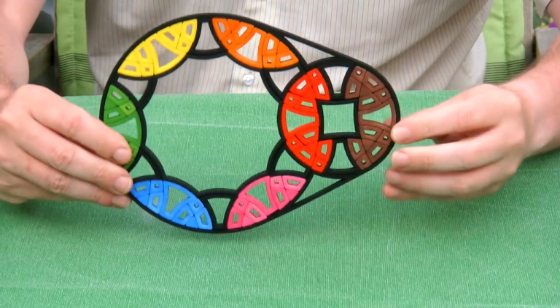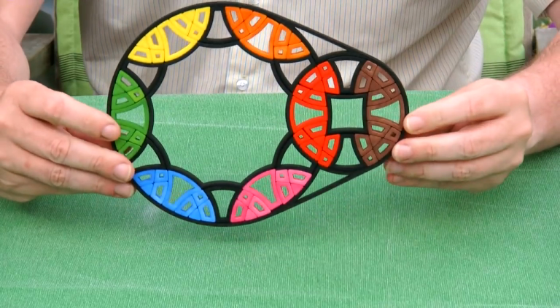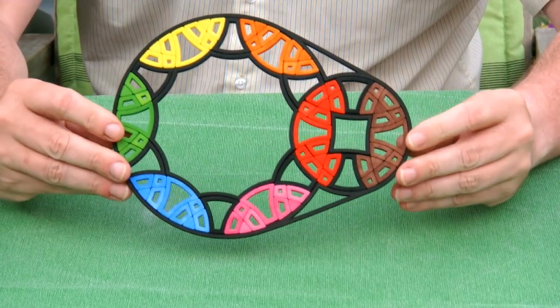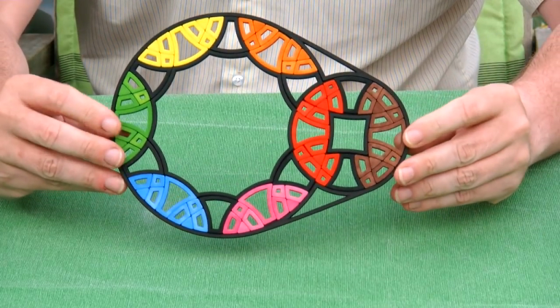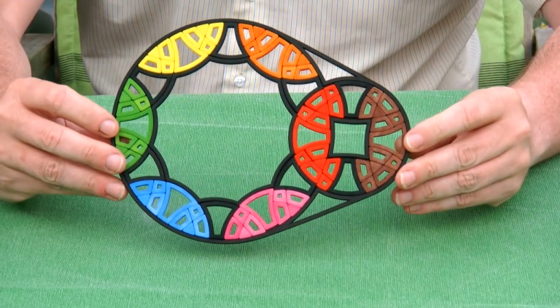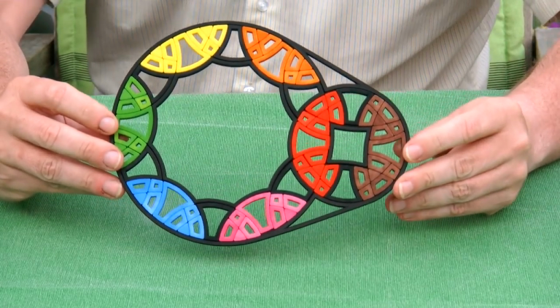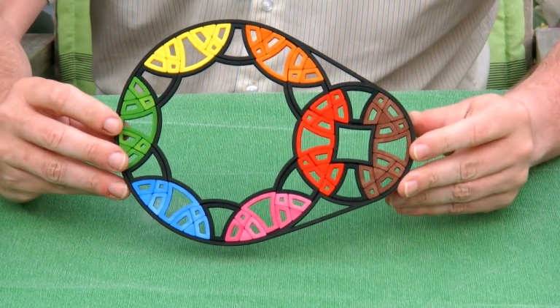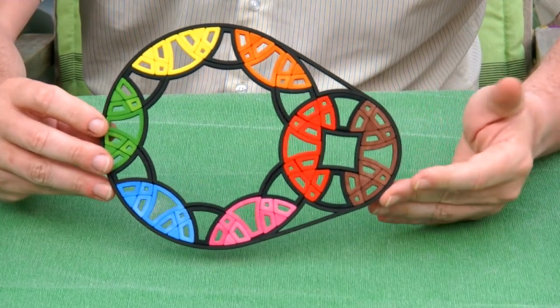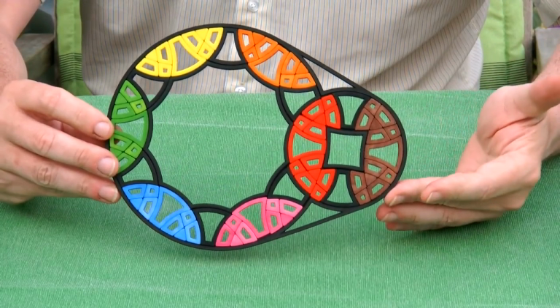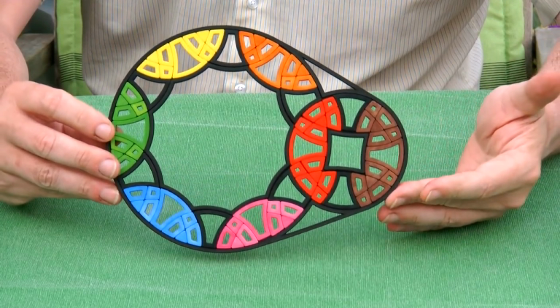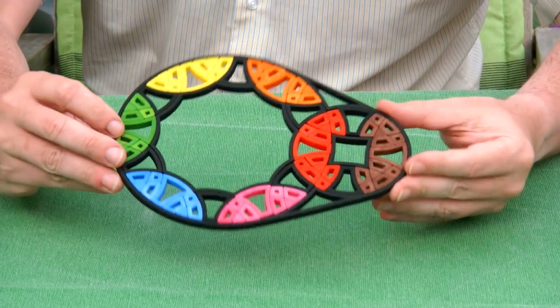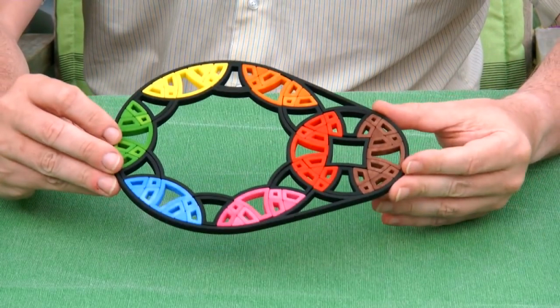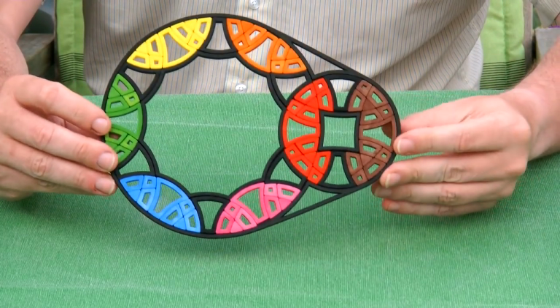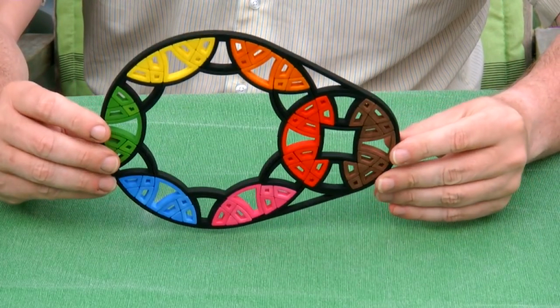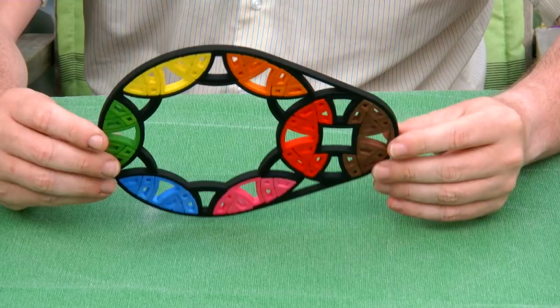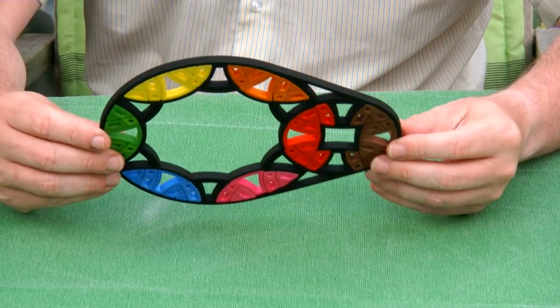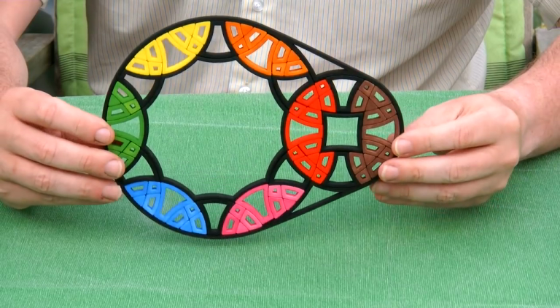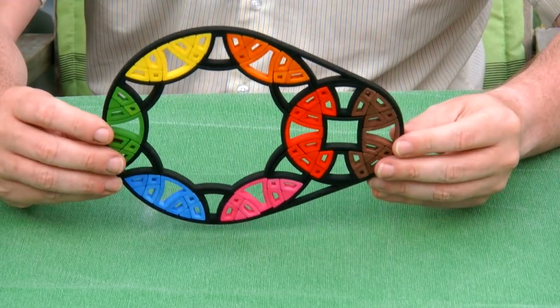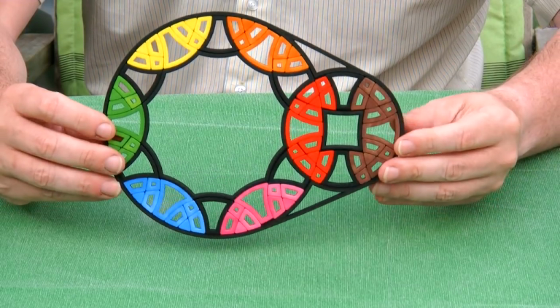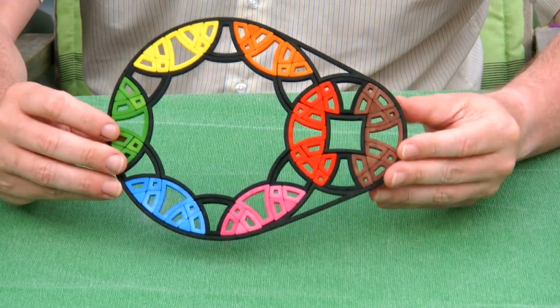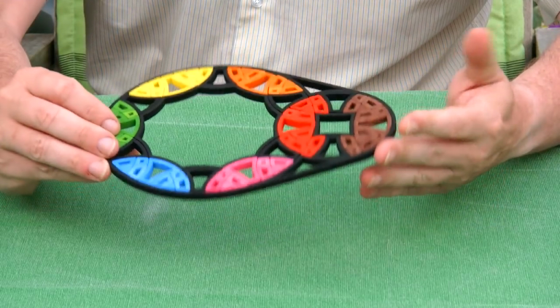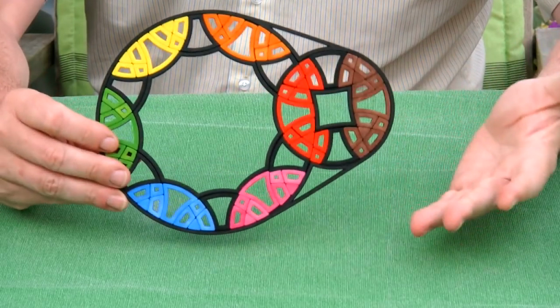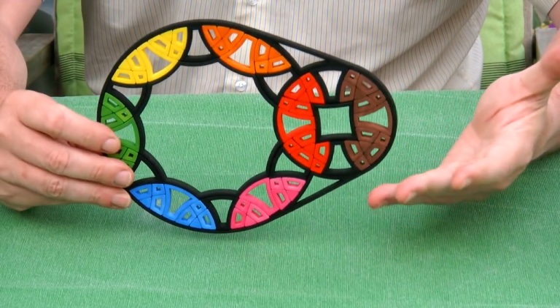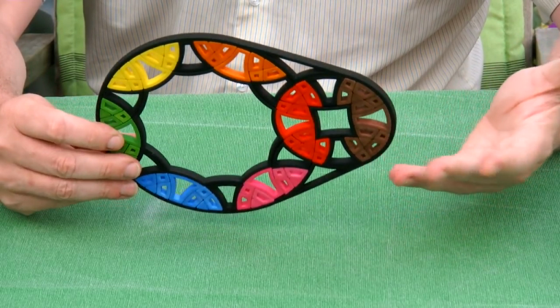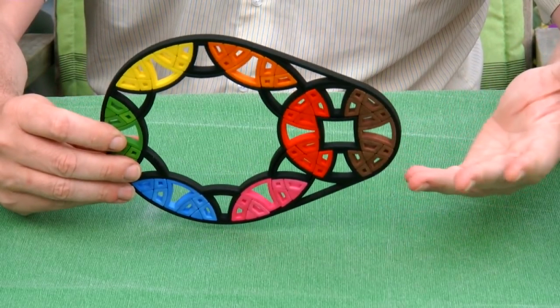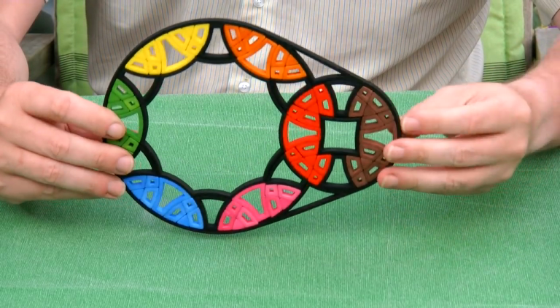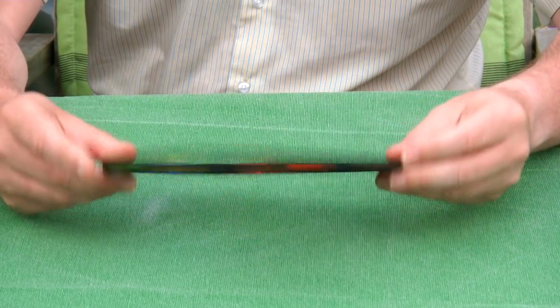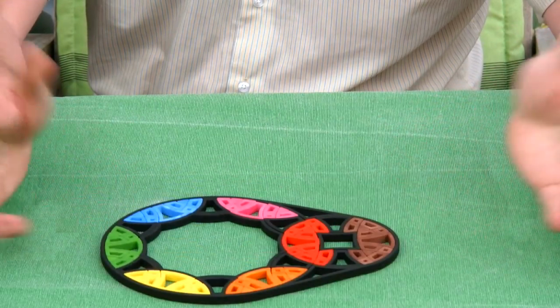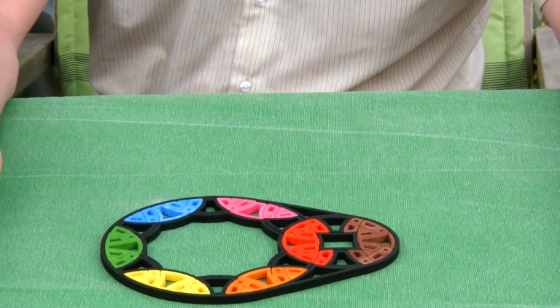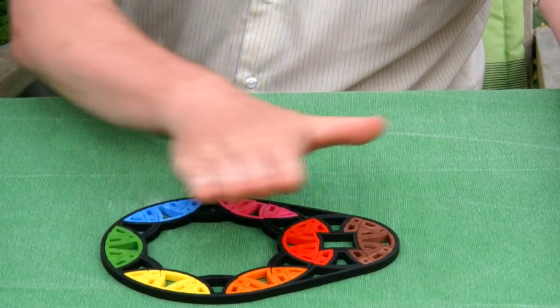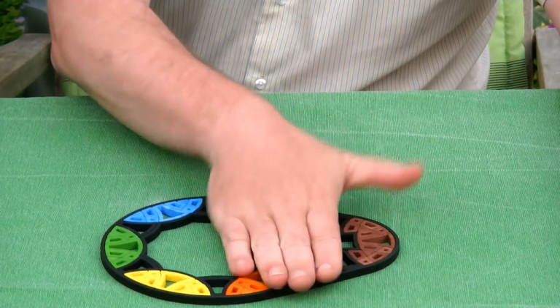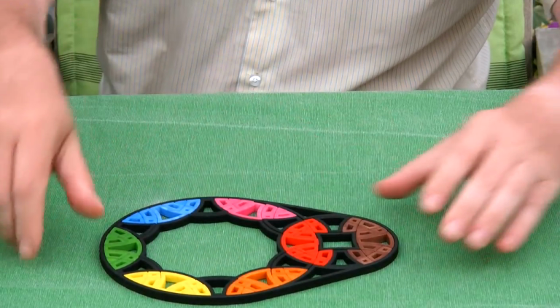This puzzle can be considered a flat equivalent of the Brahms sphere by Bram Cohen. So I was wondering whether the Brahms sphere could be made flat, and yes it could.